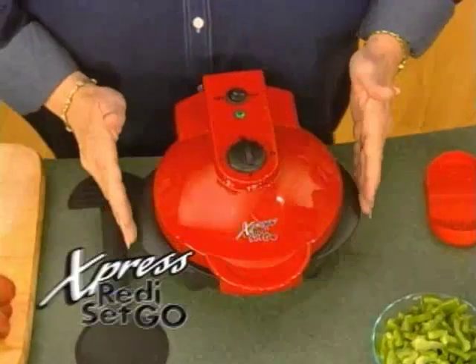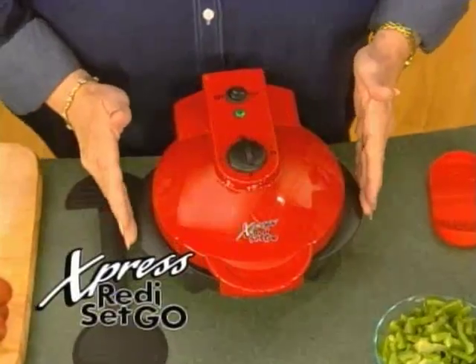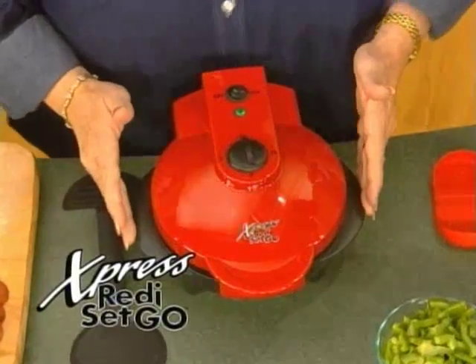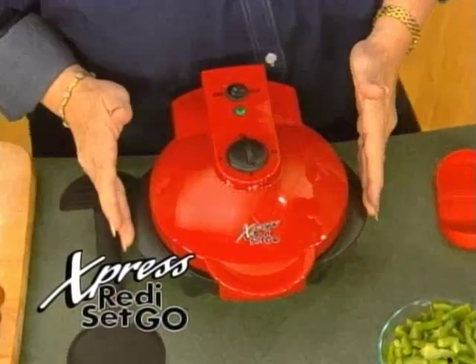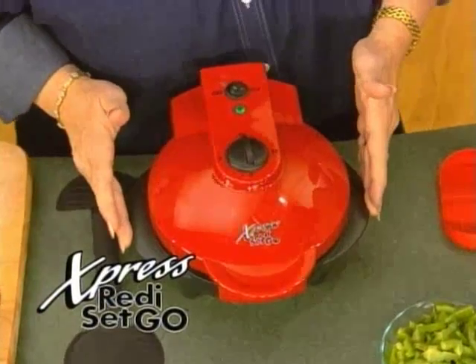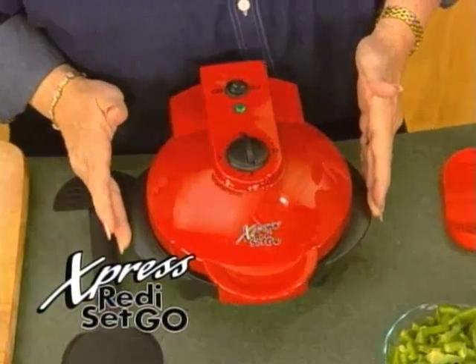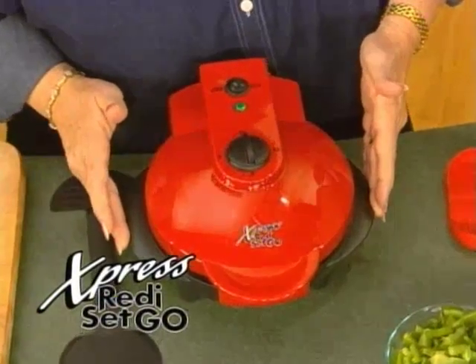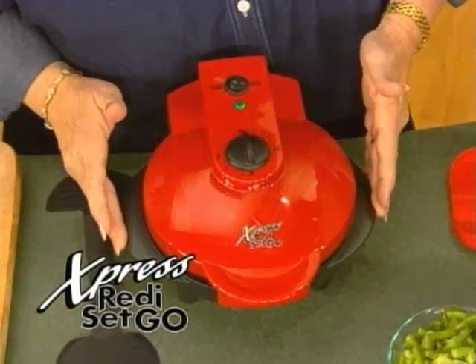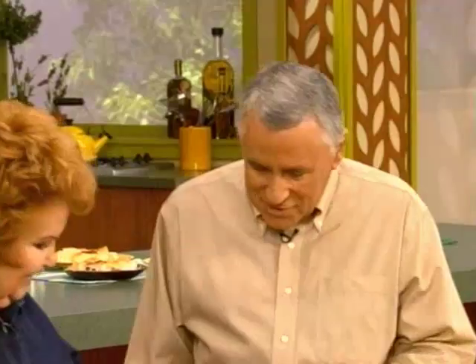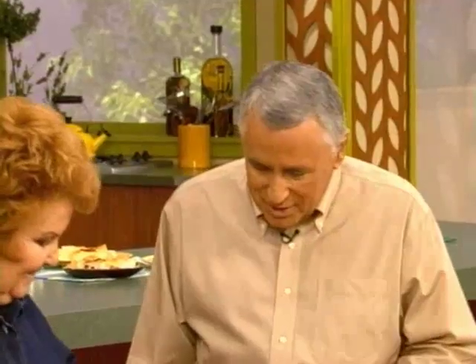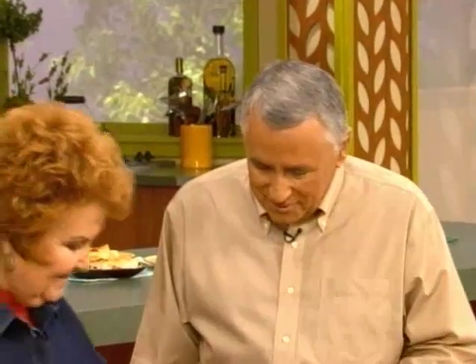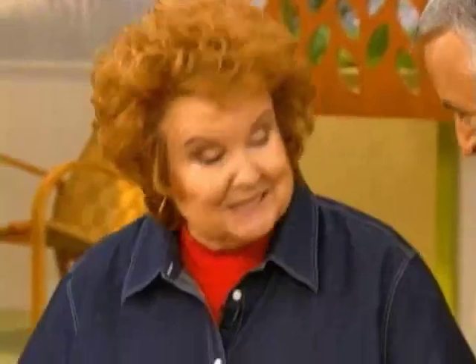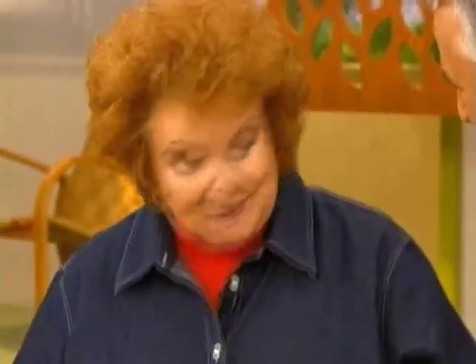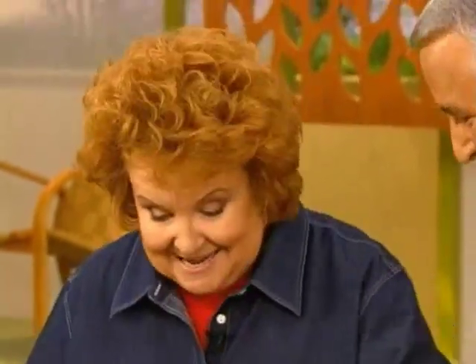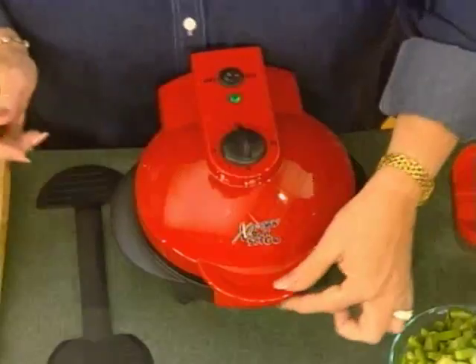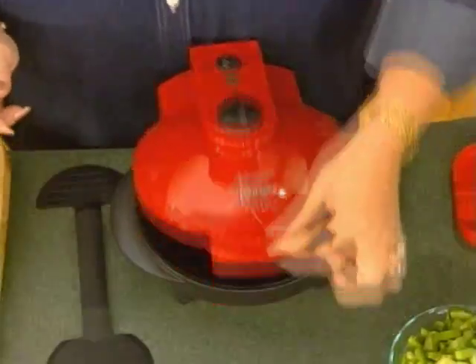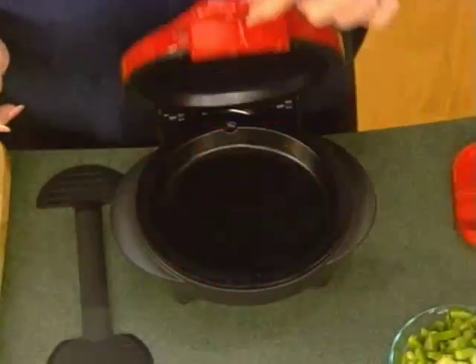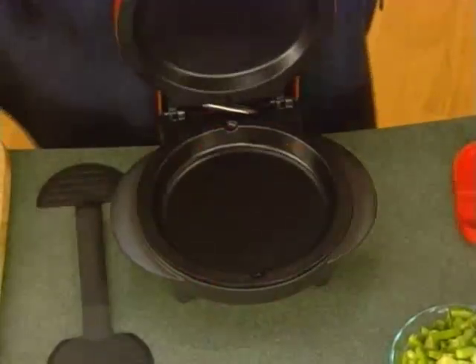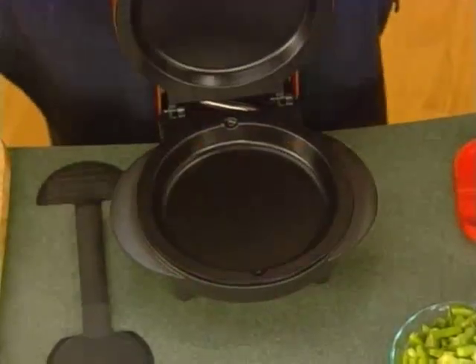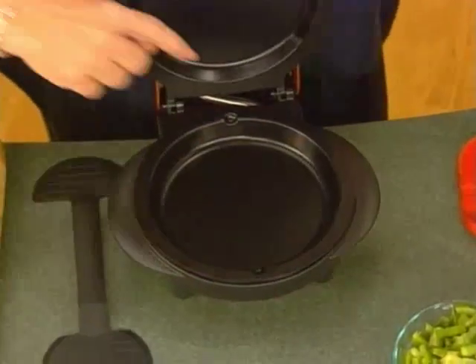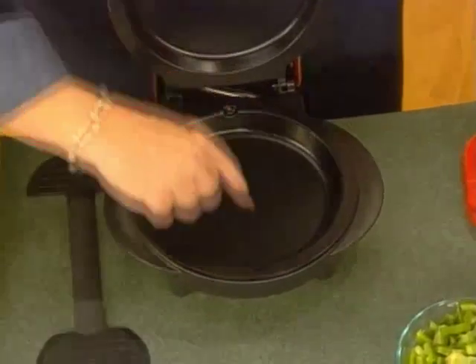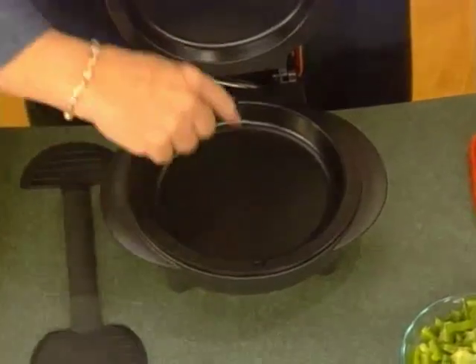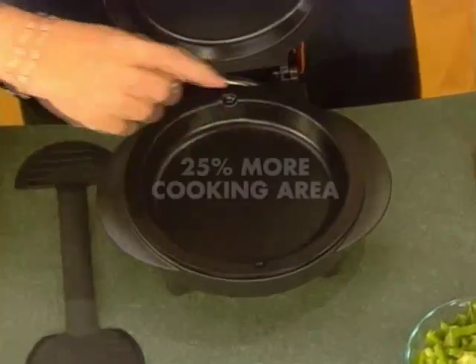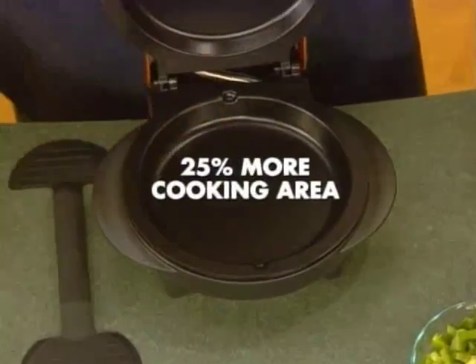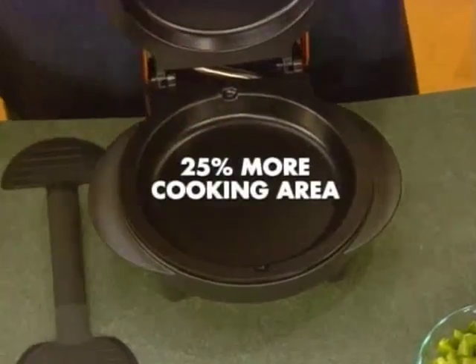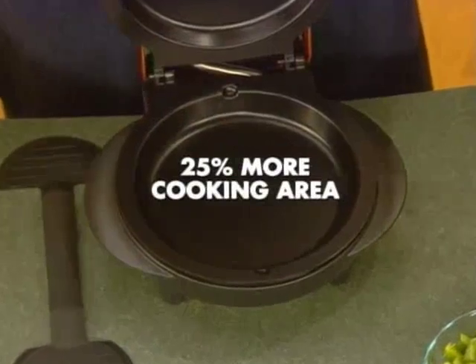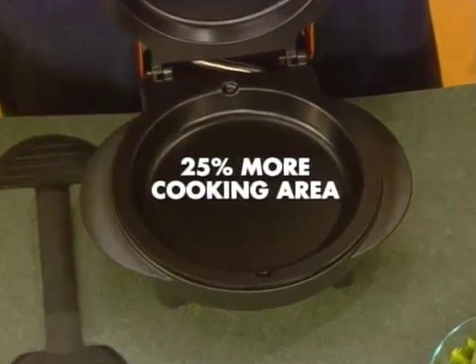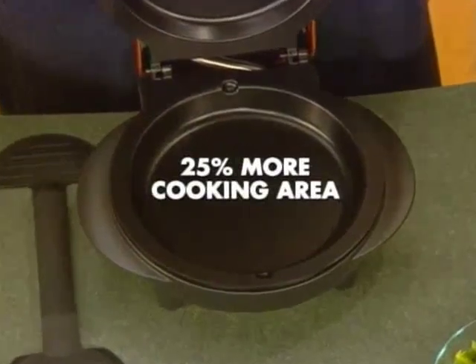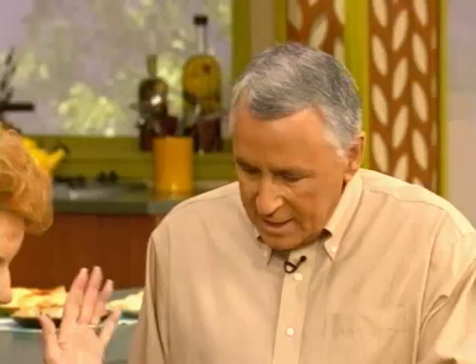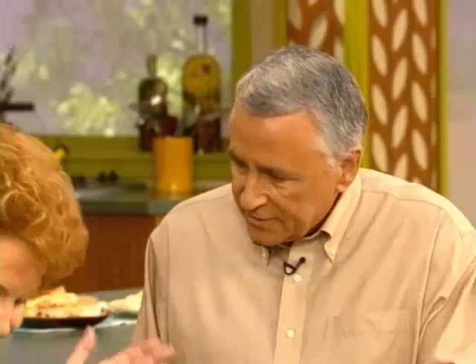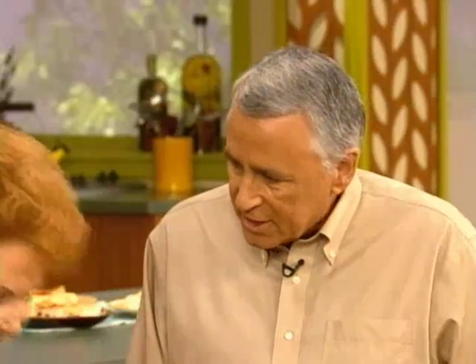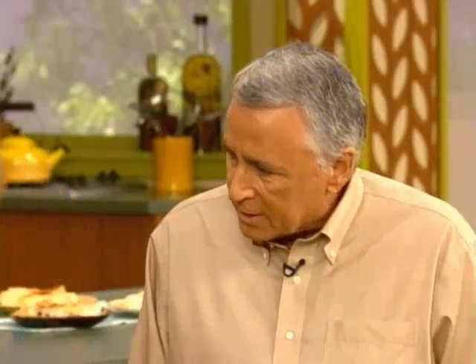This is the Express — ready, set, go. Kathy, this is beautiful, and it is ready. Look what we've done: we took out that center divider, so now you have 25% more cooking area. So you can cook a lot of different things in here. That's exactly right.